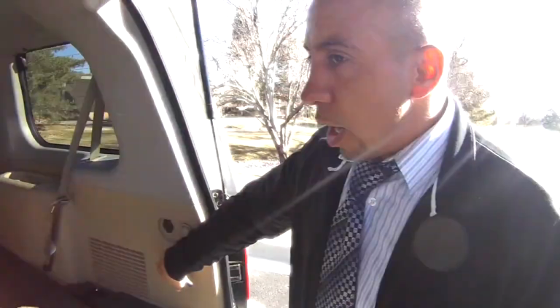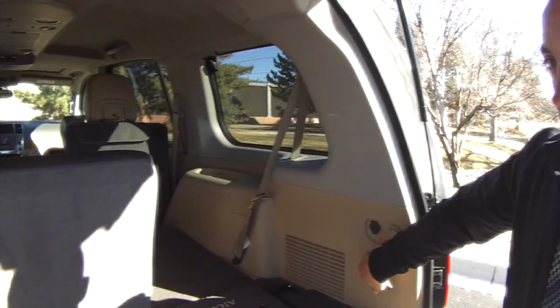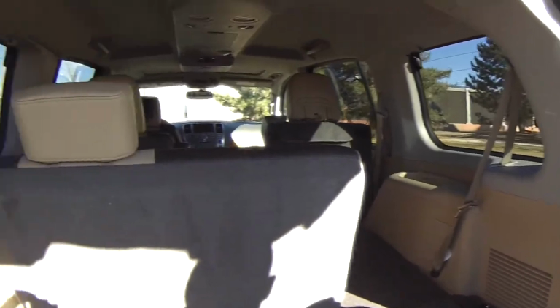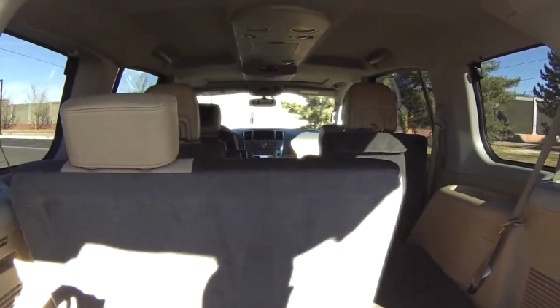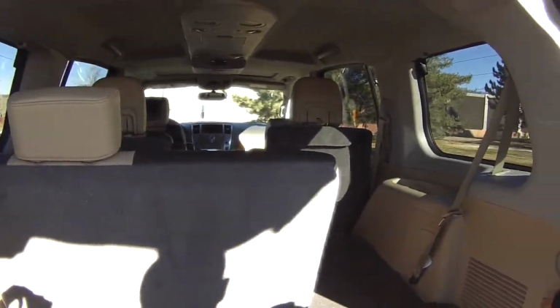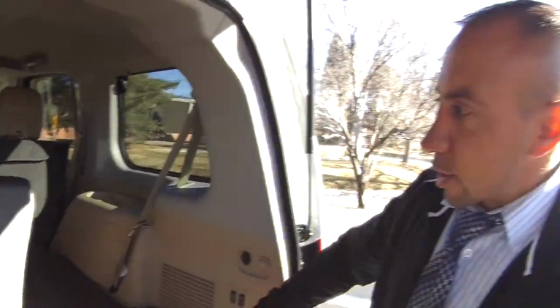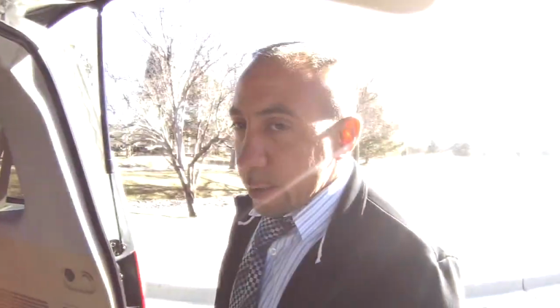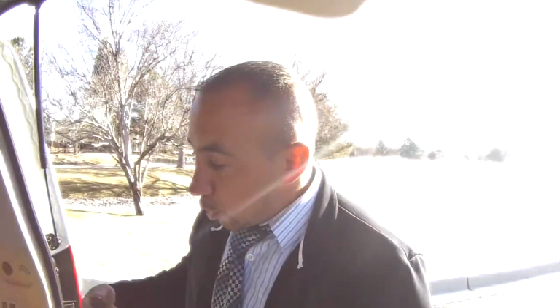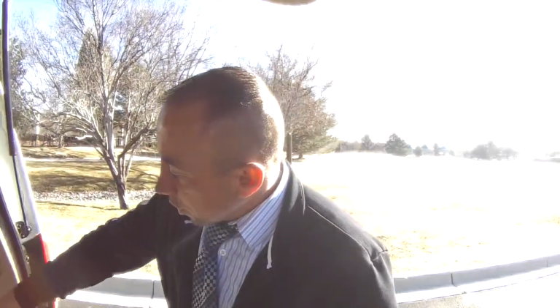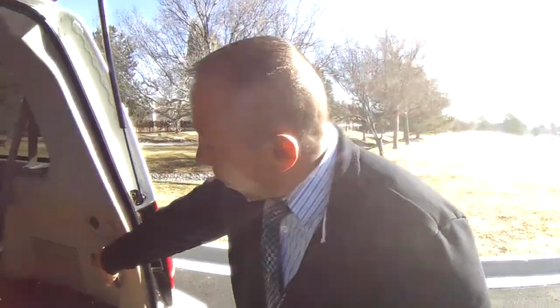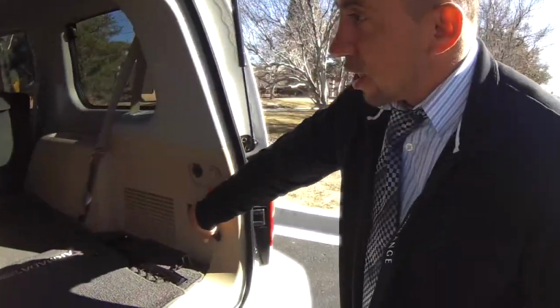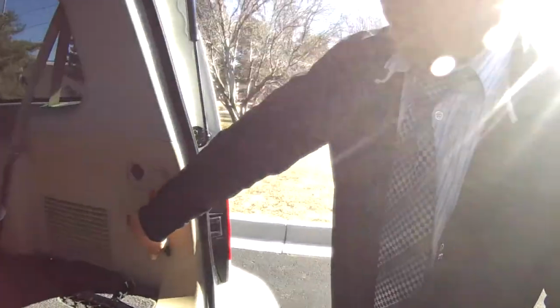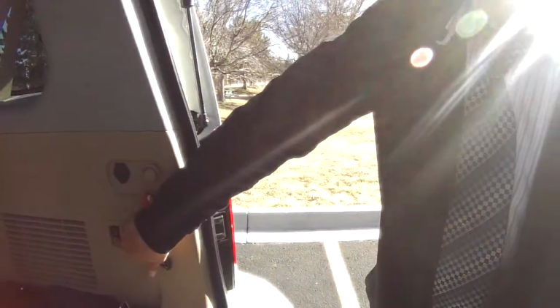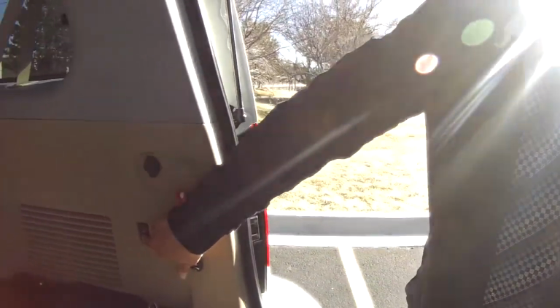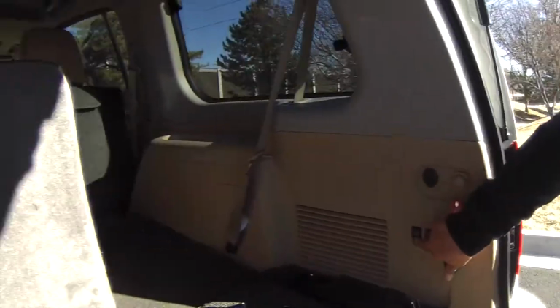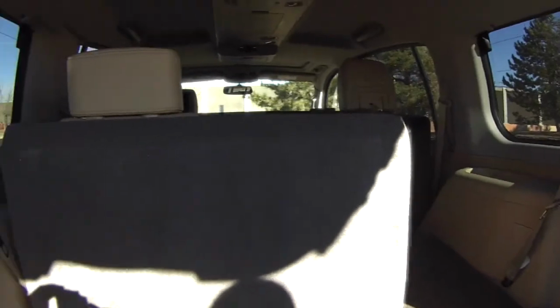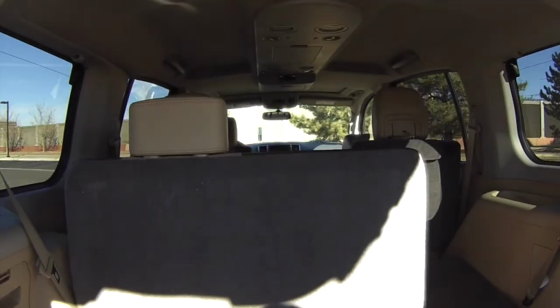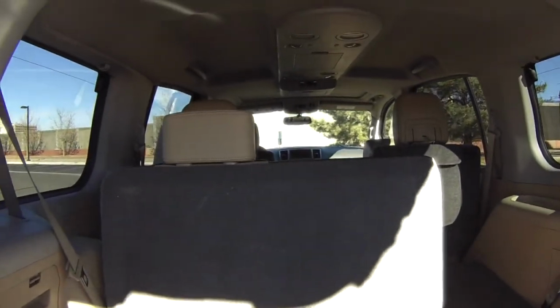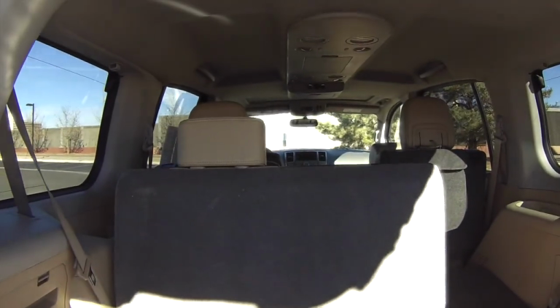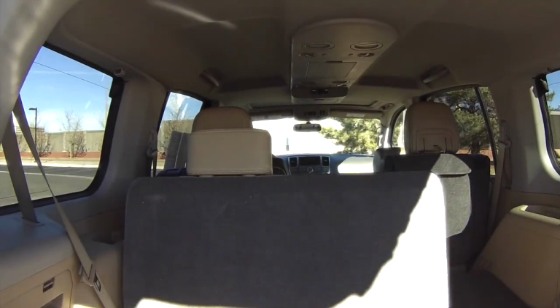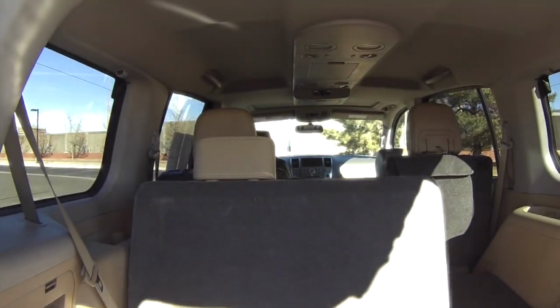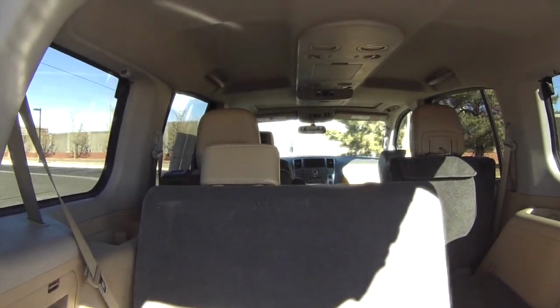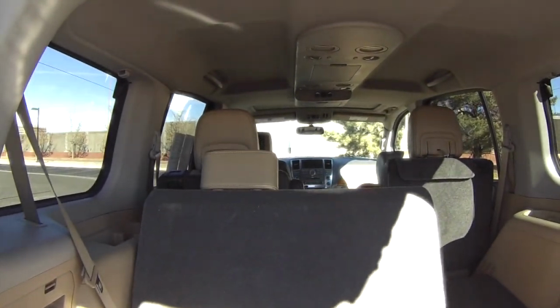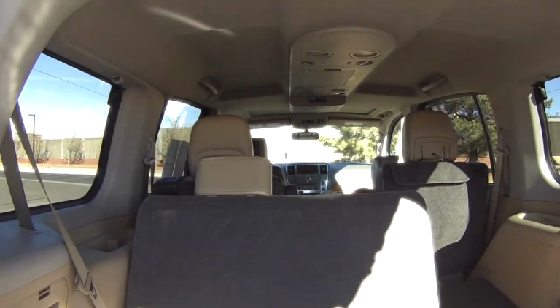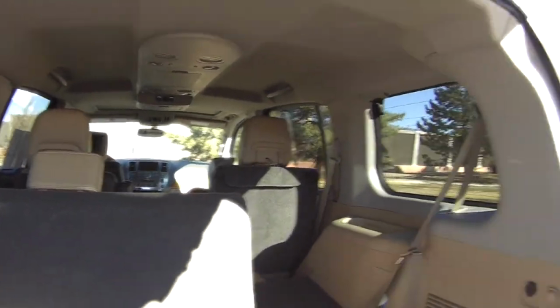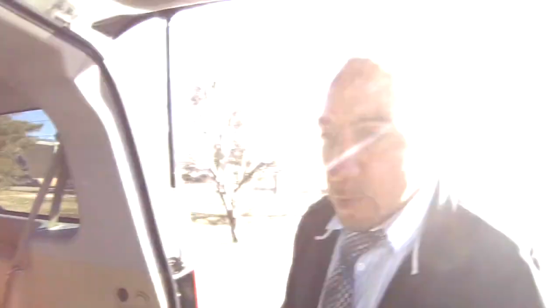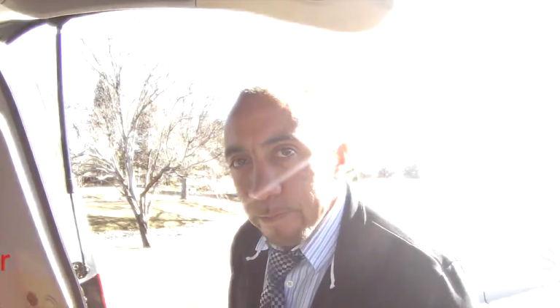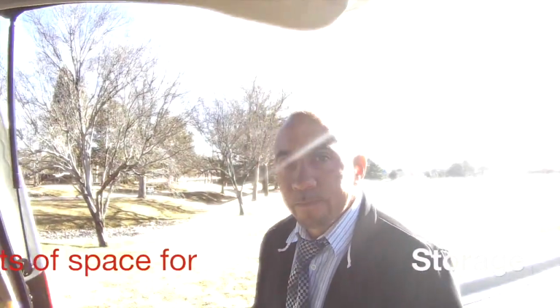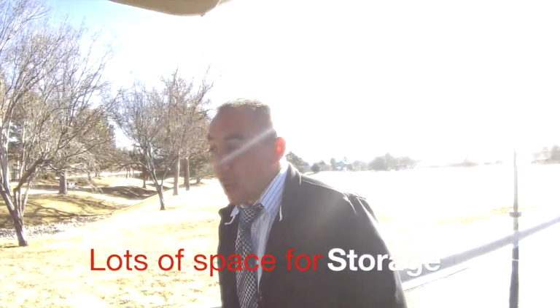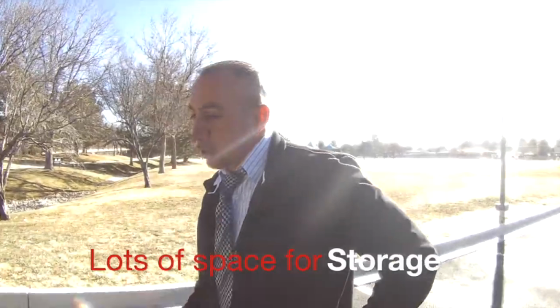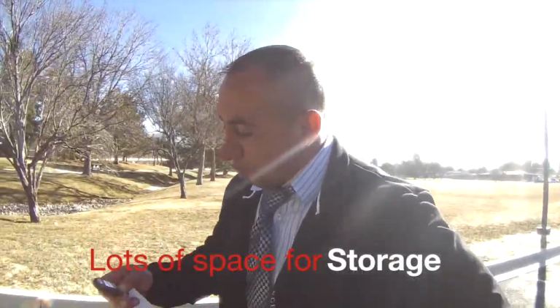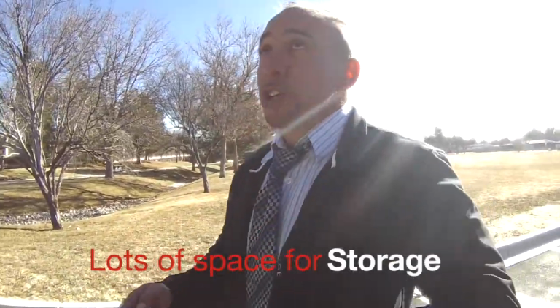Another feature I like is that it's electronic, so you can actually pause the seat in certain positions if you're storing items and only need a certain amount of space — you stop it right where you need it. It's better than a house! Rob says you can live in it, so we're about to find out.